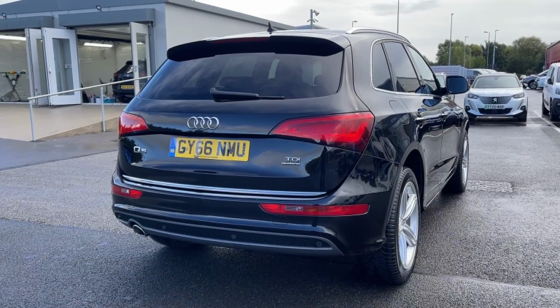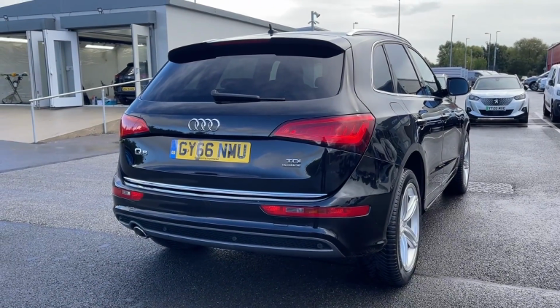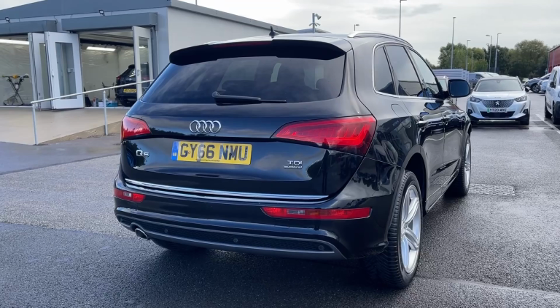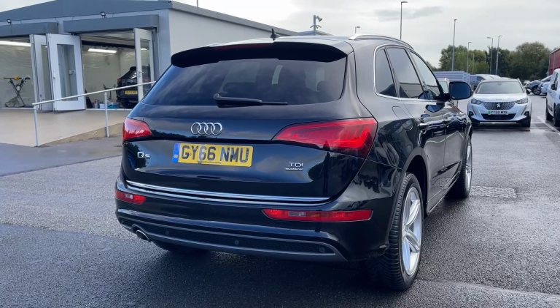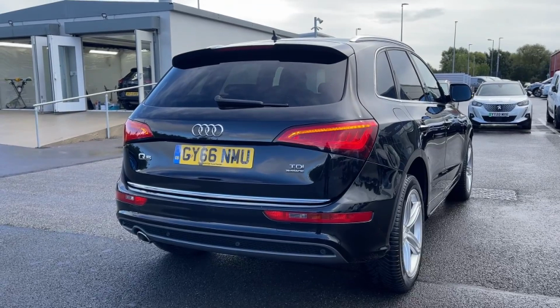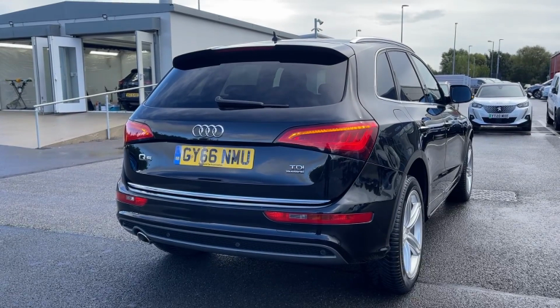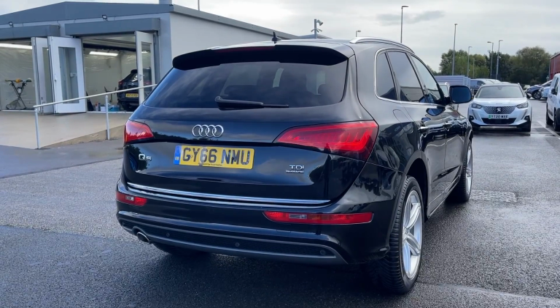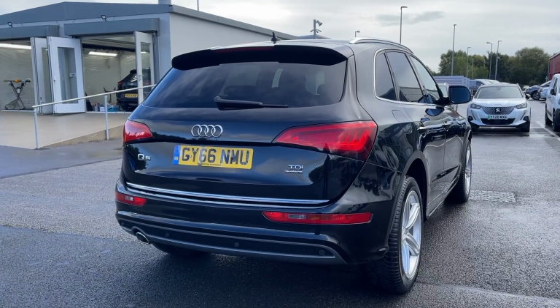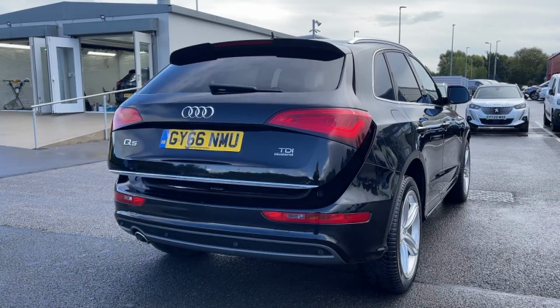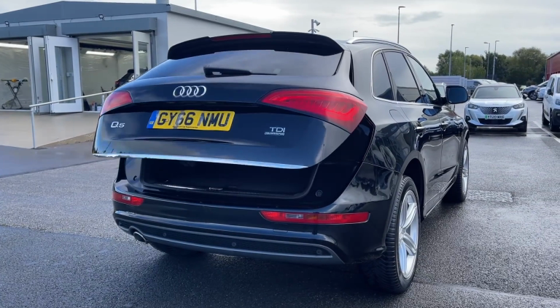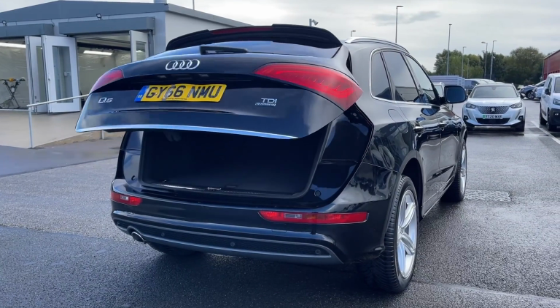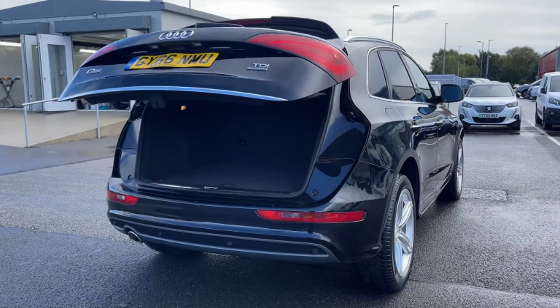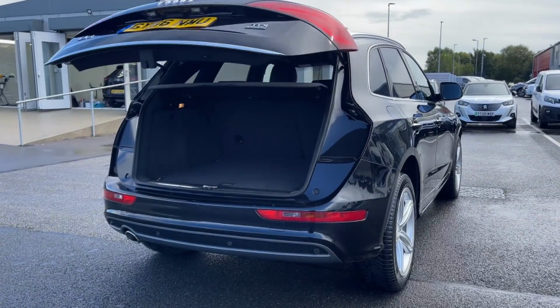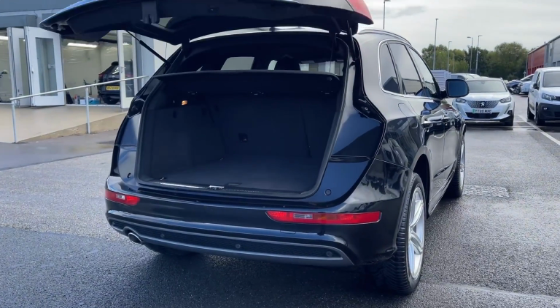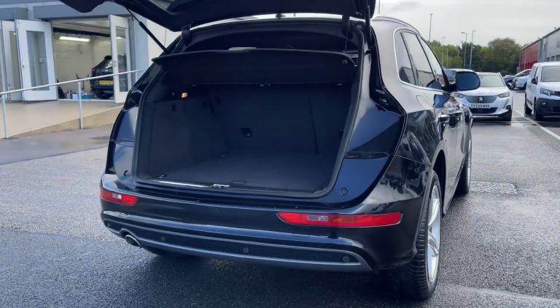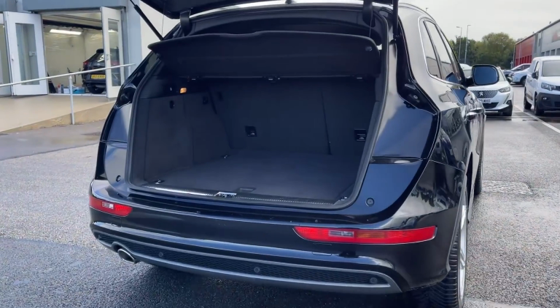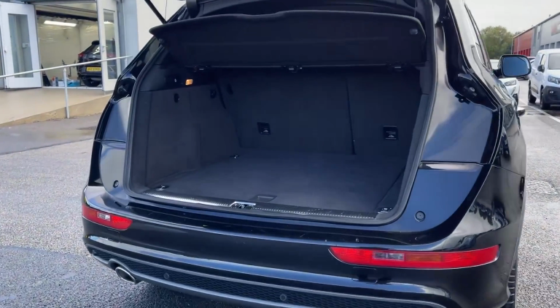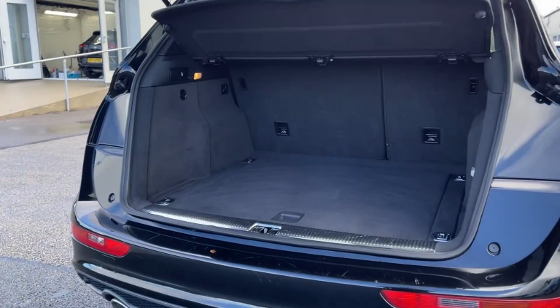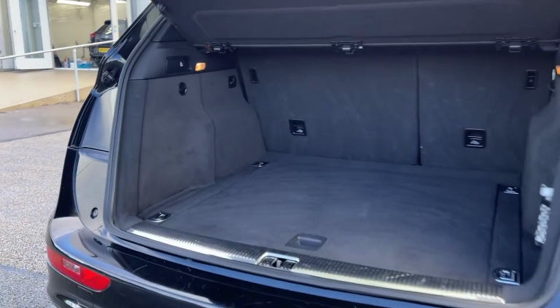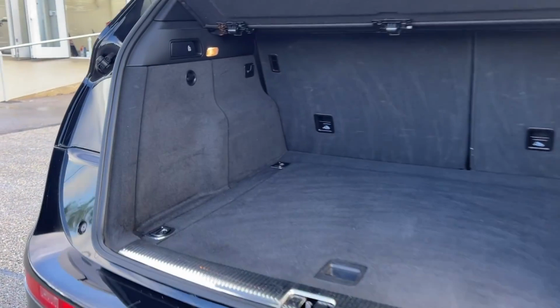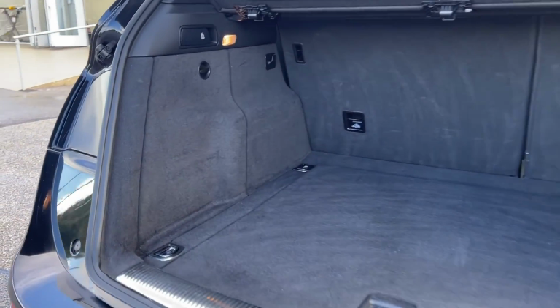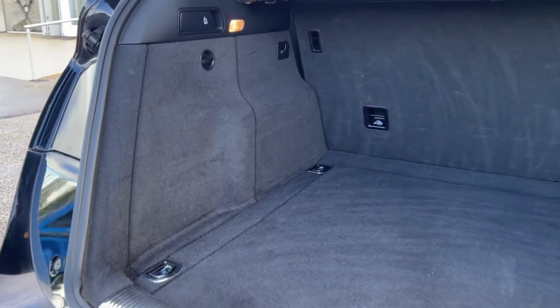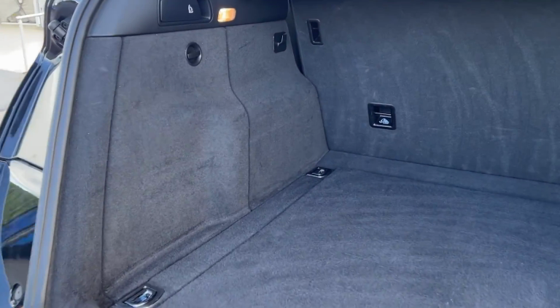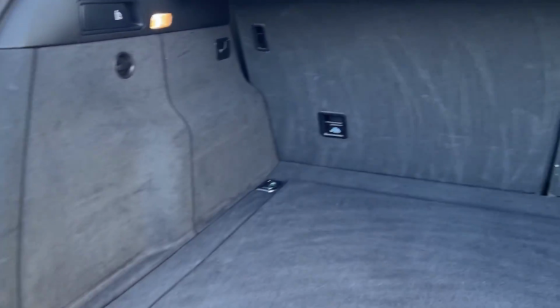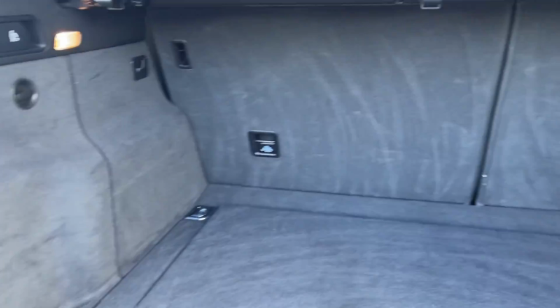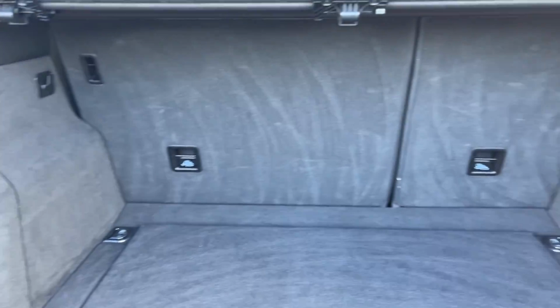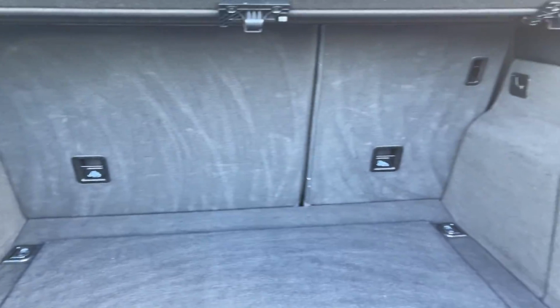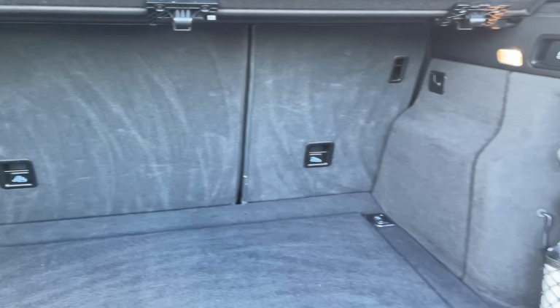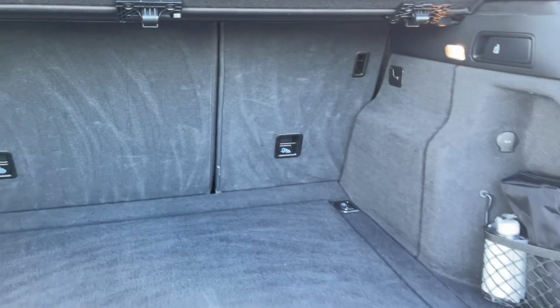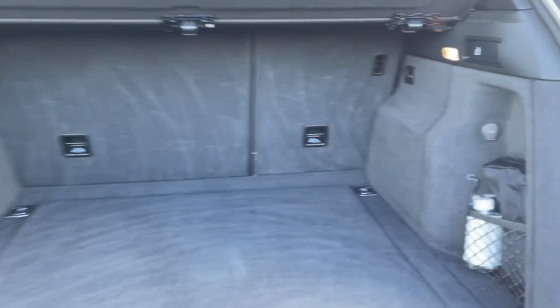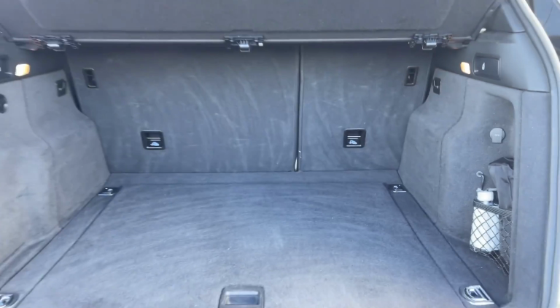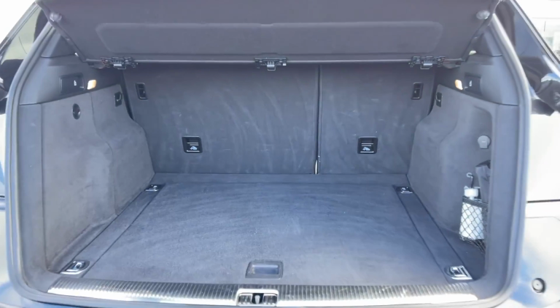The Q5 also benefits from a powered tailgate which can be opened using the key remote like I've done here, or by using the boot handle itself. As you can see moving into the boot space, you've got a huge amount of room in there along with the ability to fold the rear seats down.